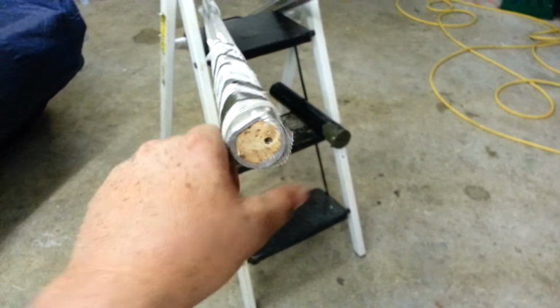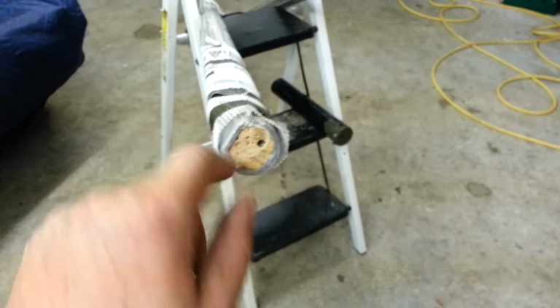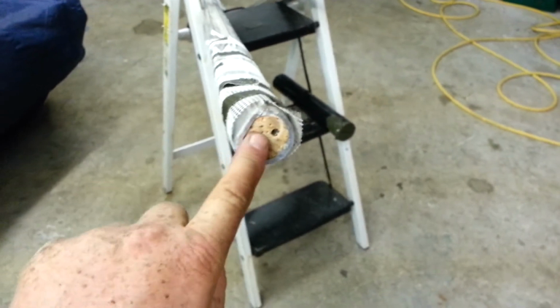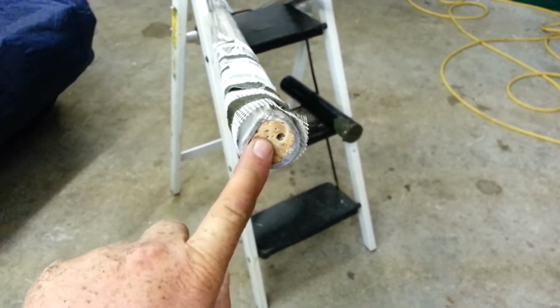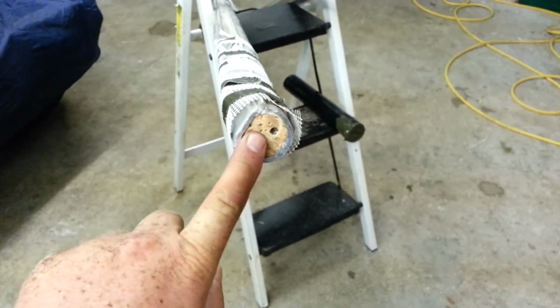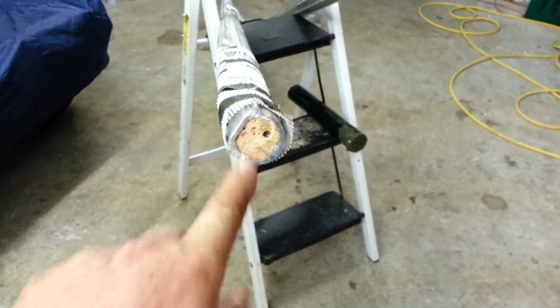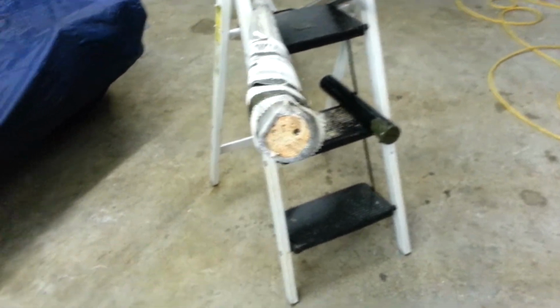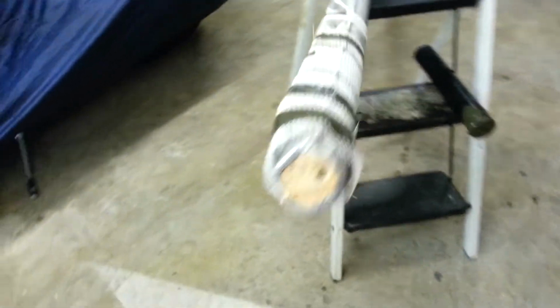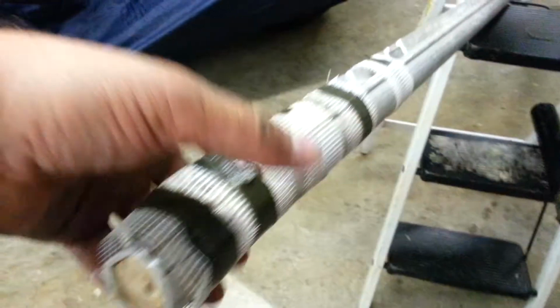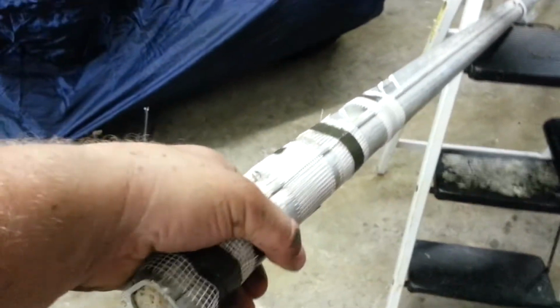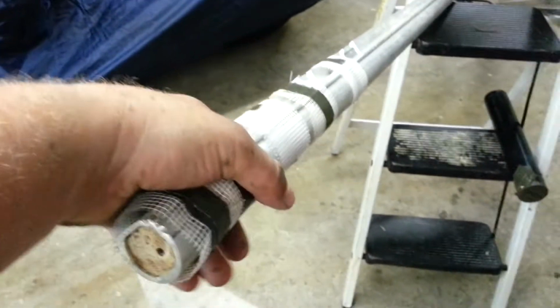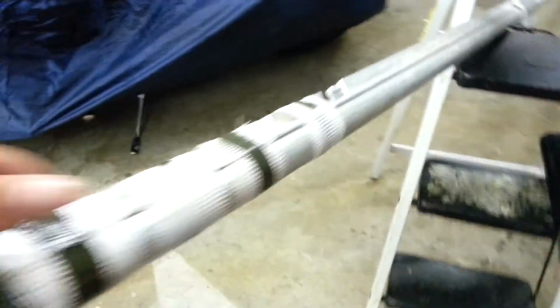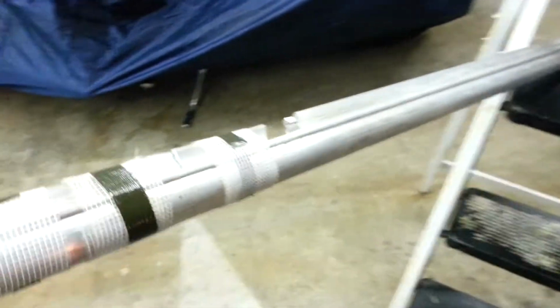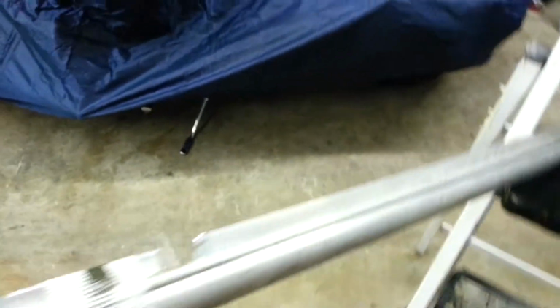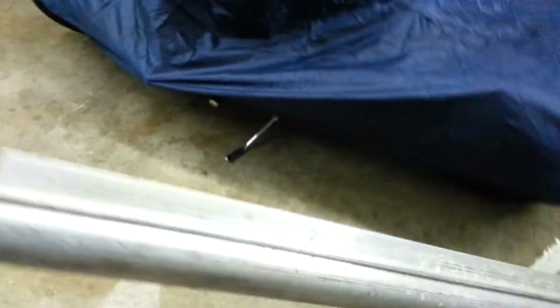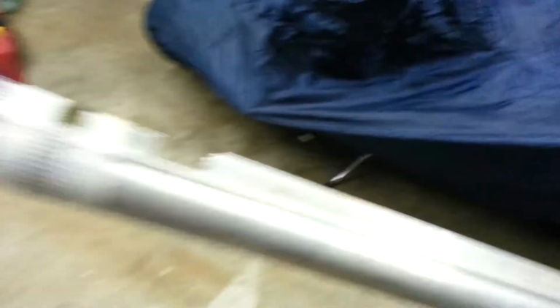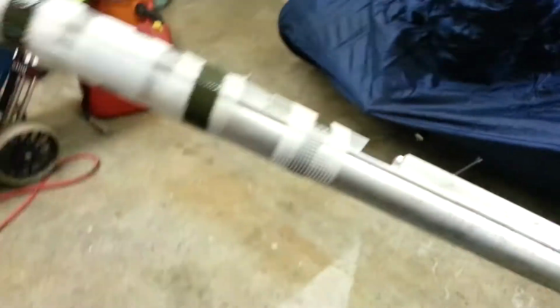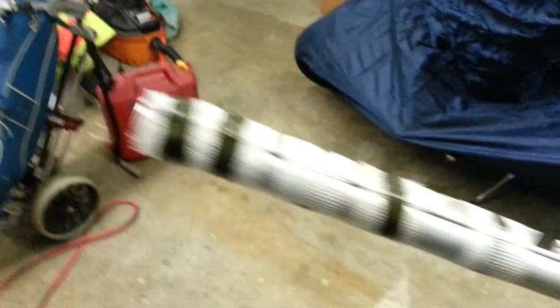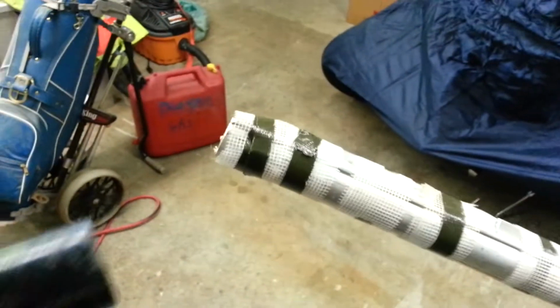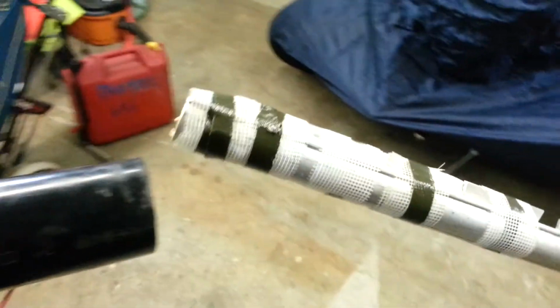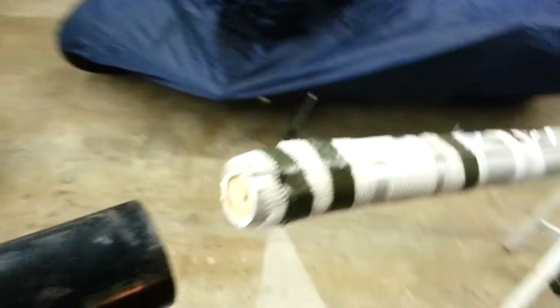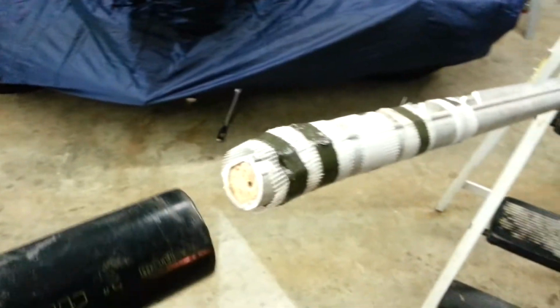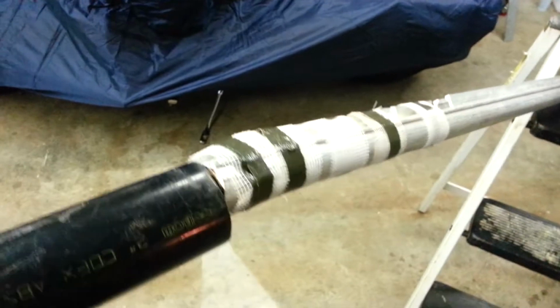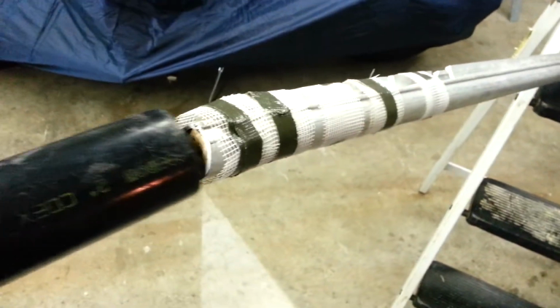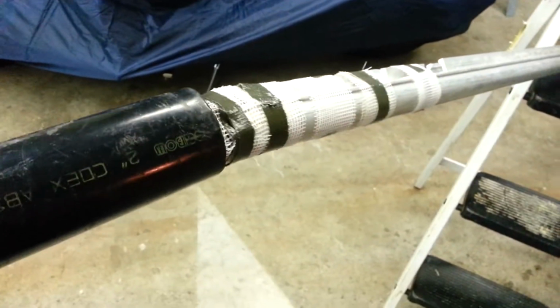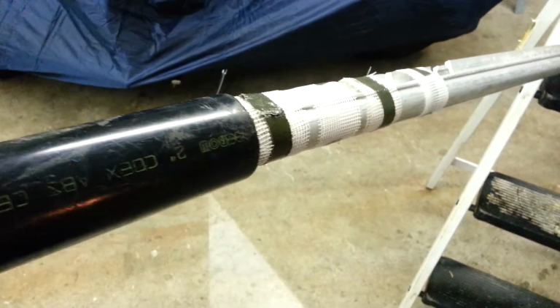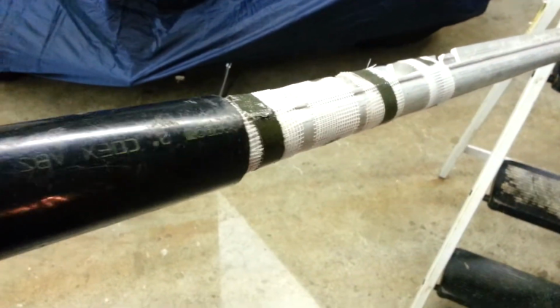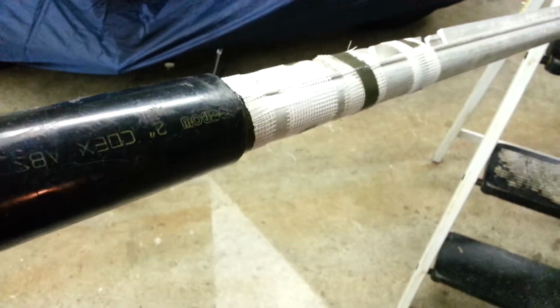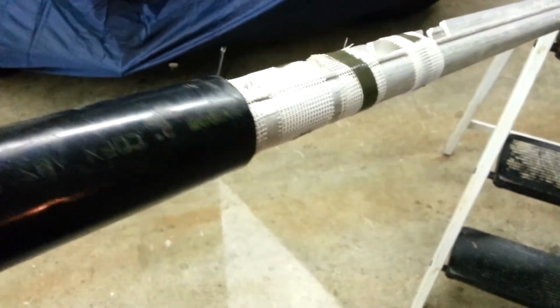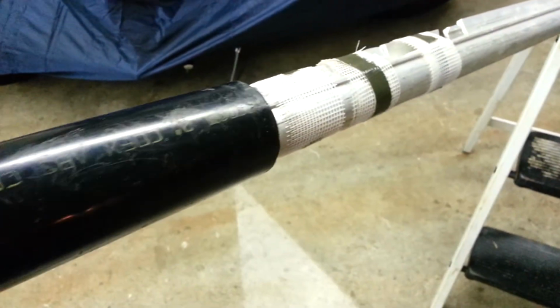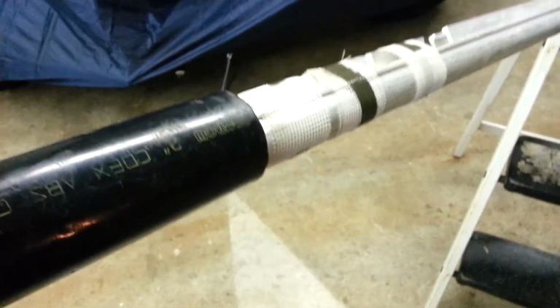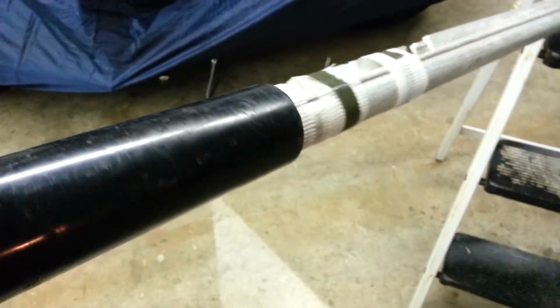Now for this plug, the holes won't need as much fiberglass — it'll involve the outside of it across here. When I put the piece on, this will be greased inside.